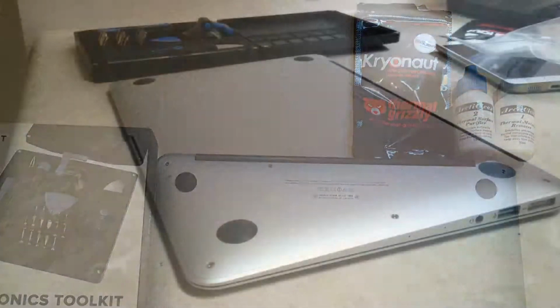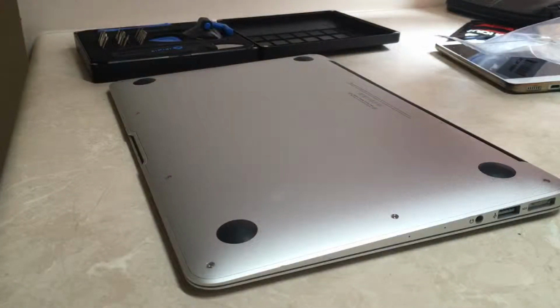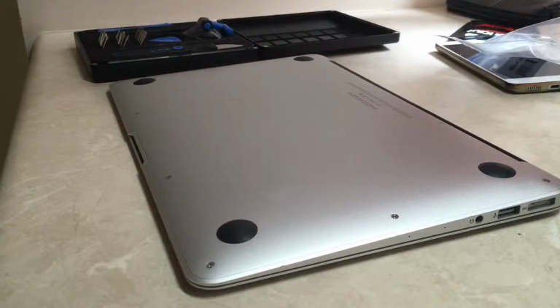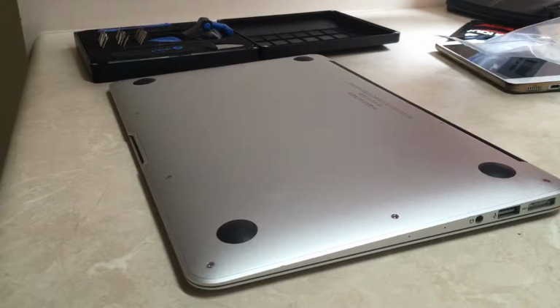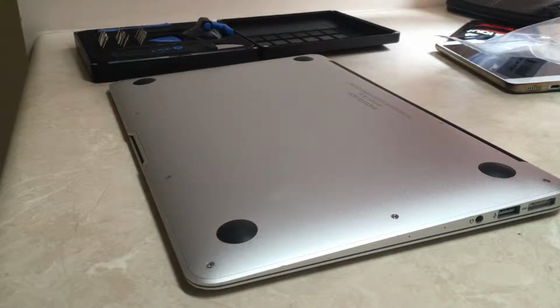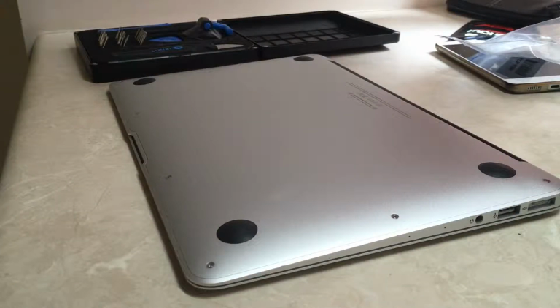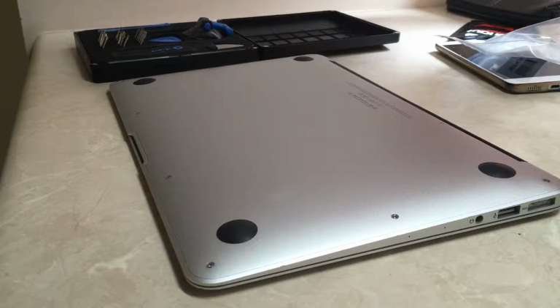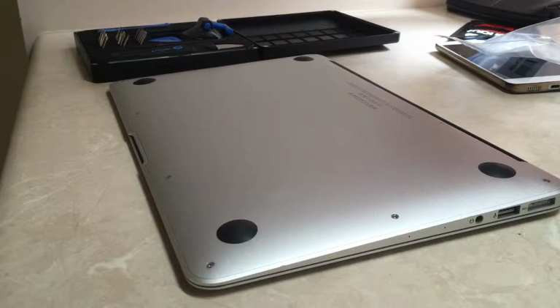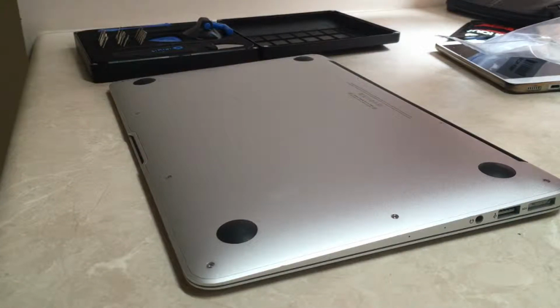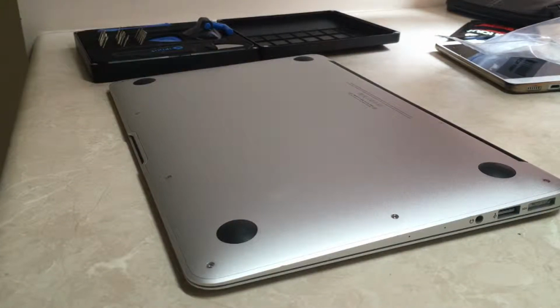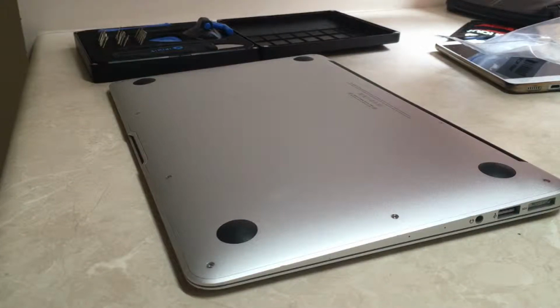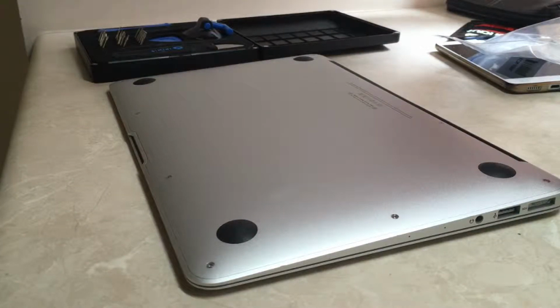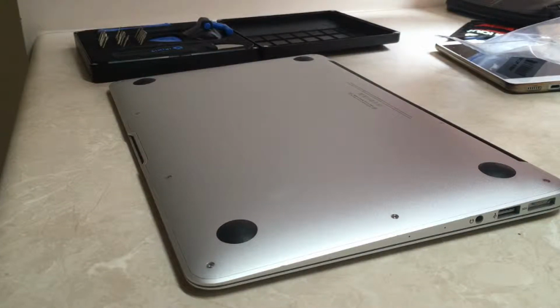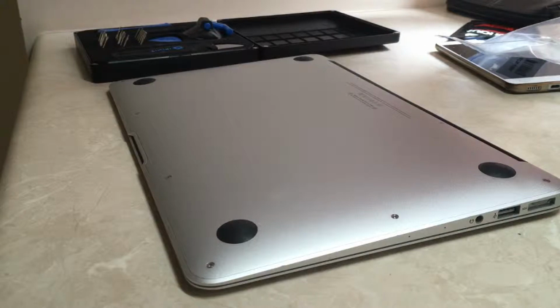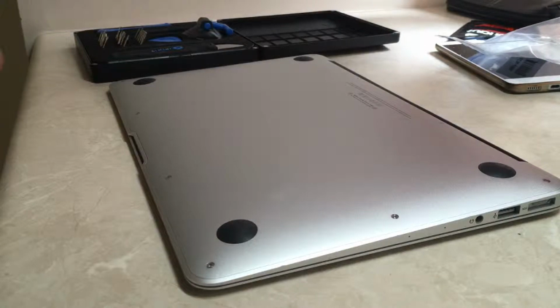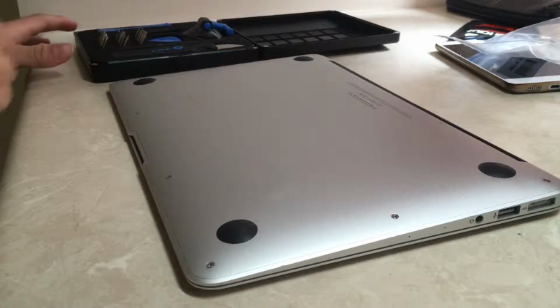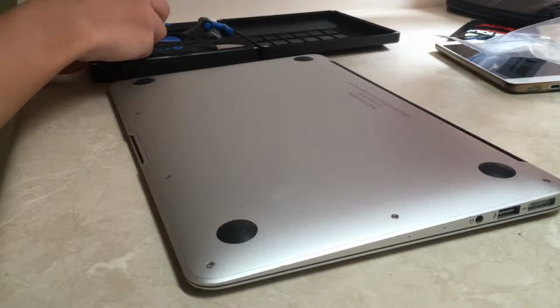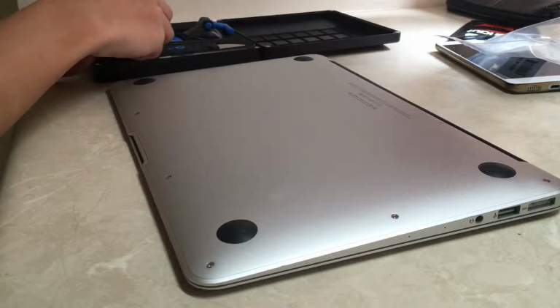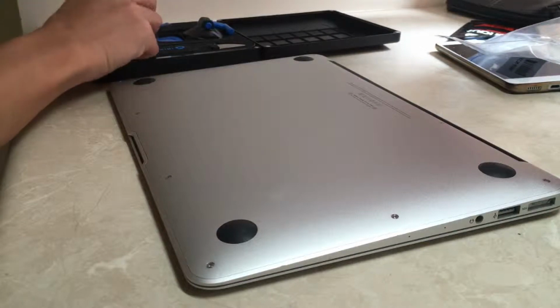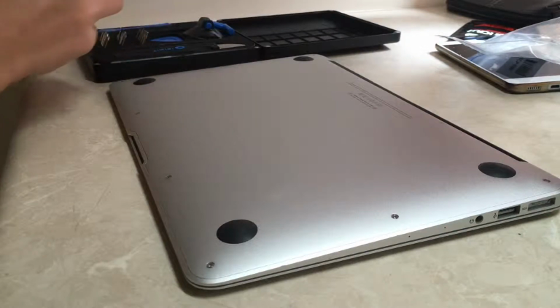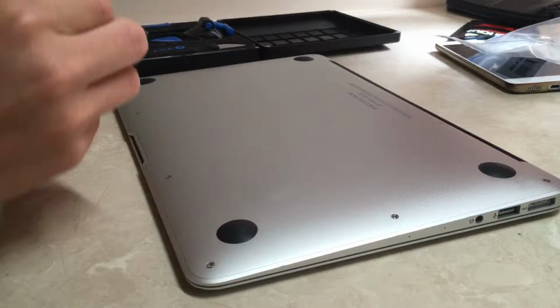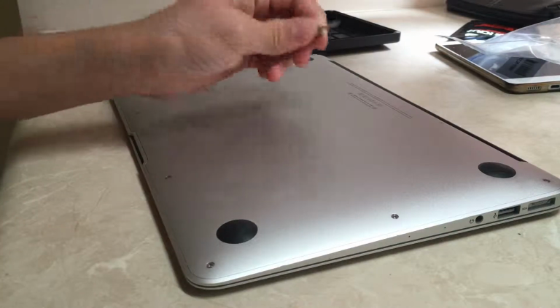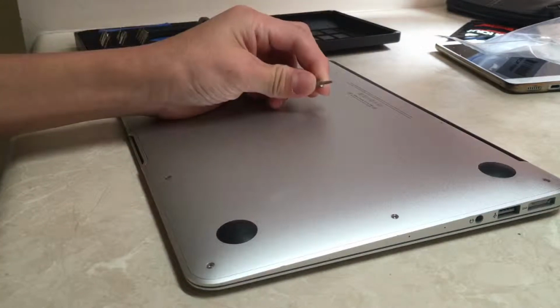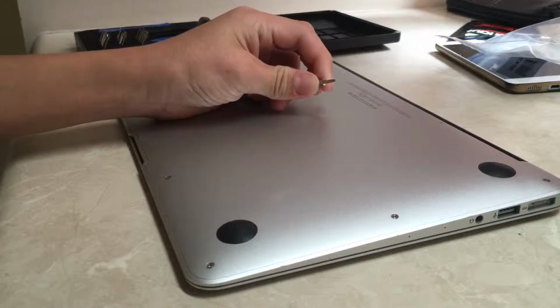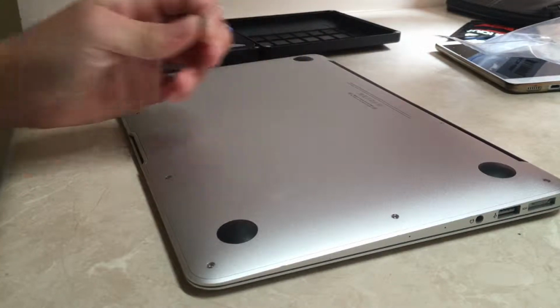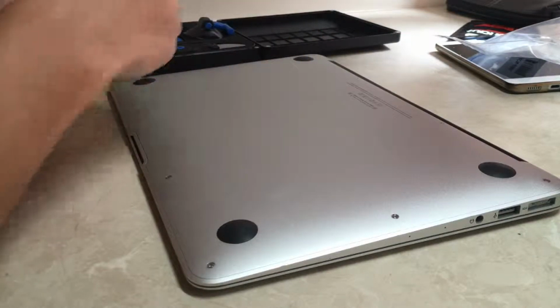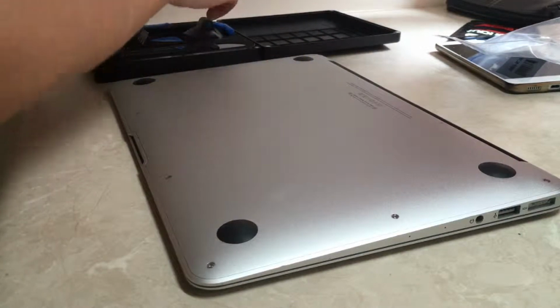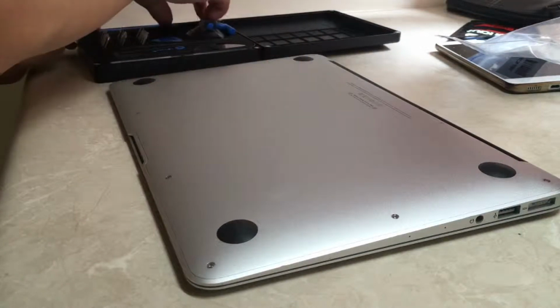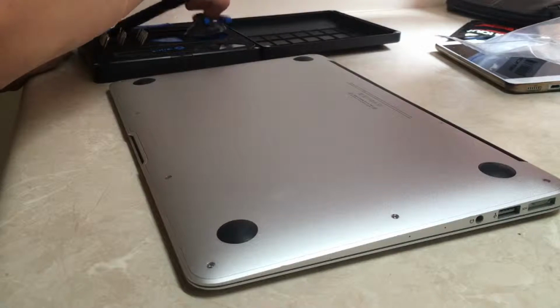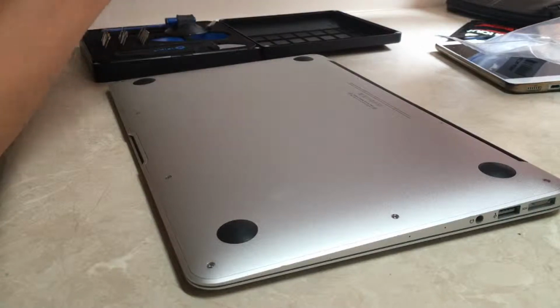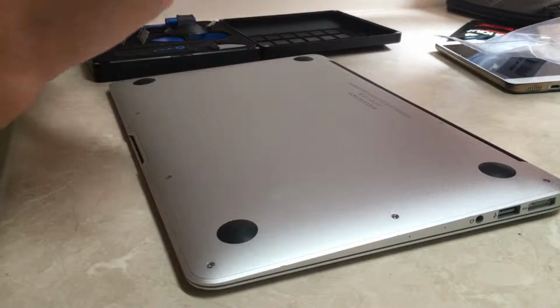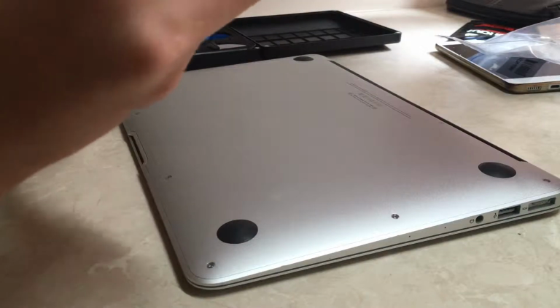Today we'll be doing some modifications to the MacBook Air. Firstly we need a P5 screw bit and a screwdriver.